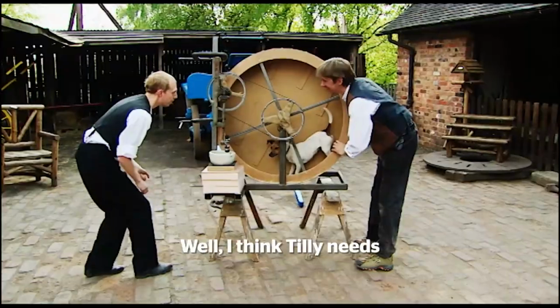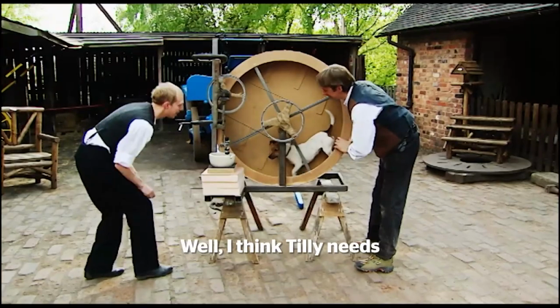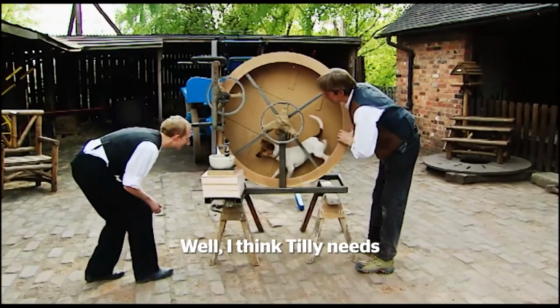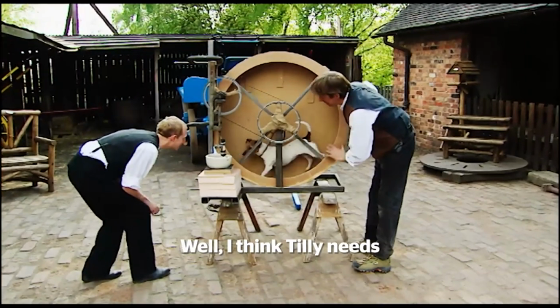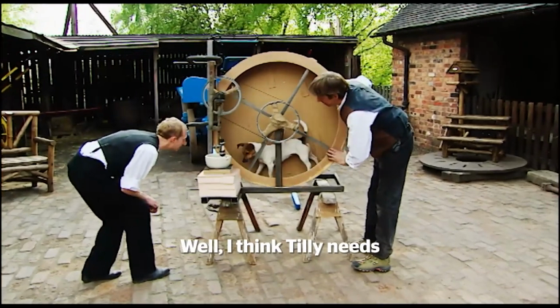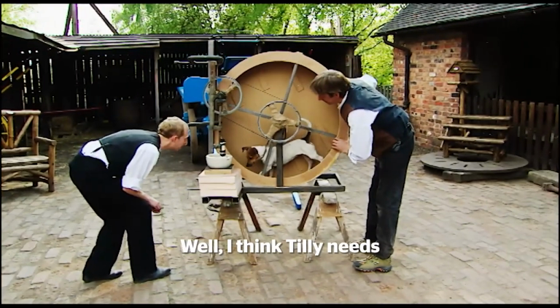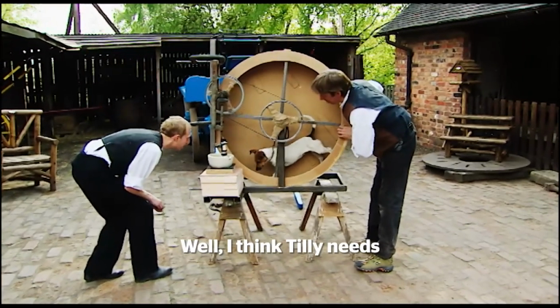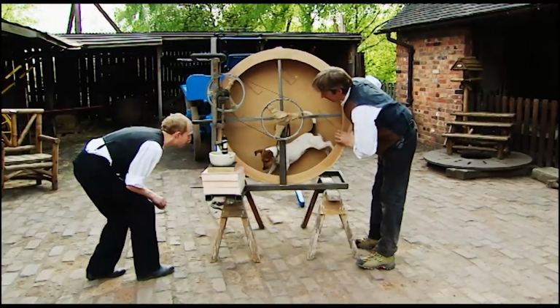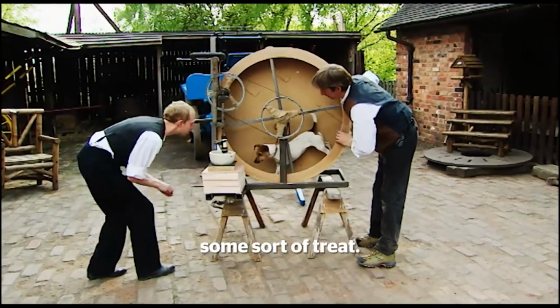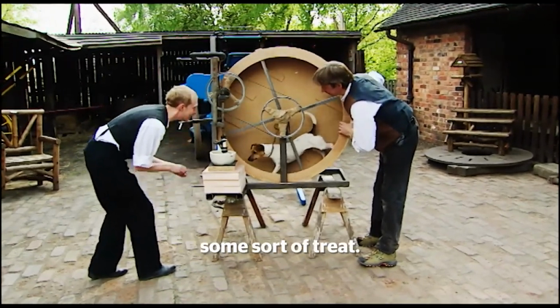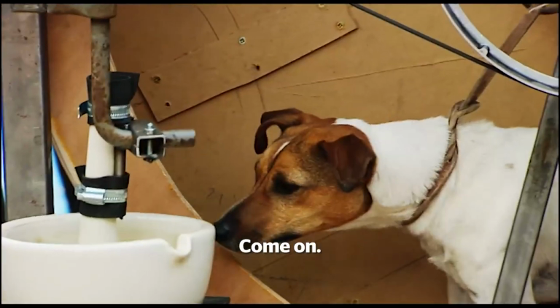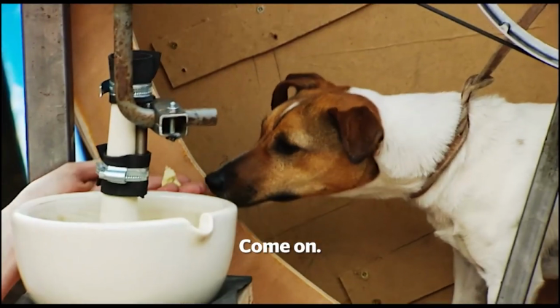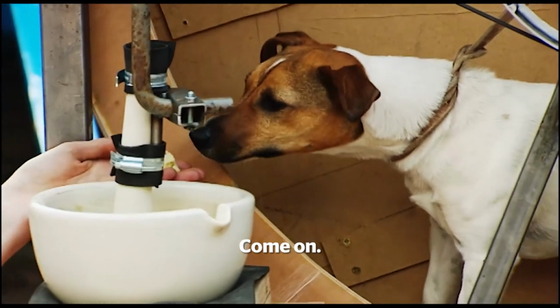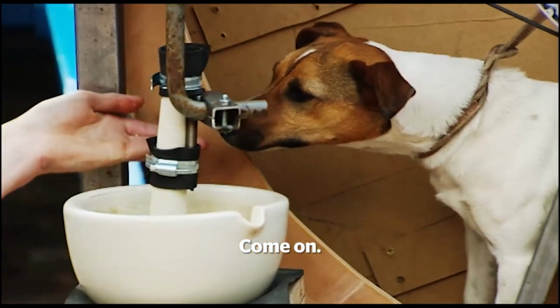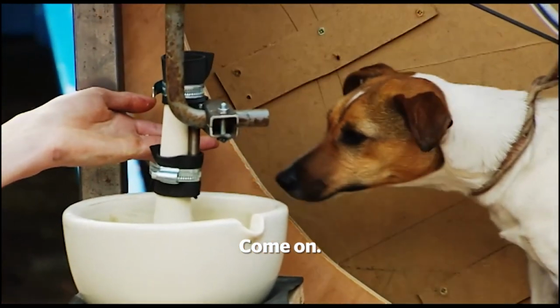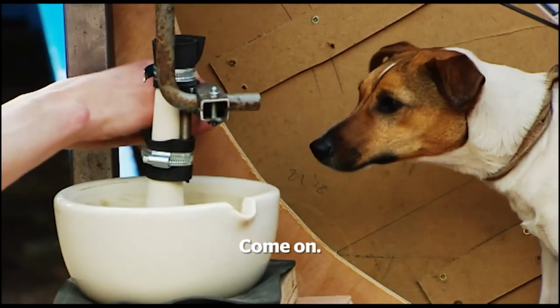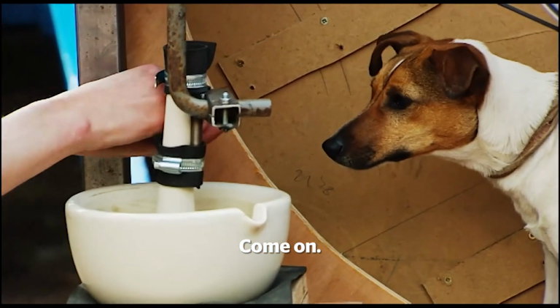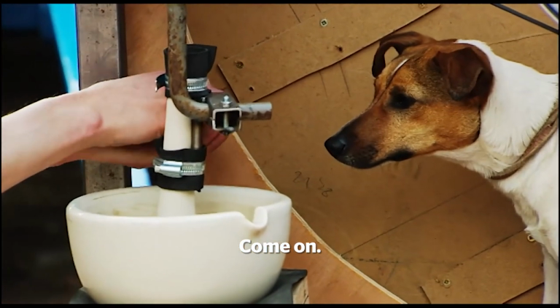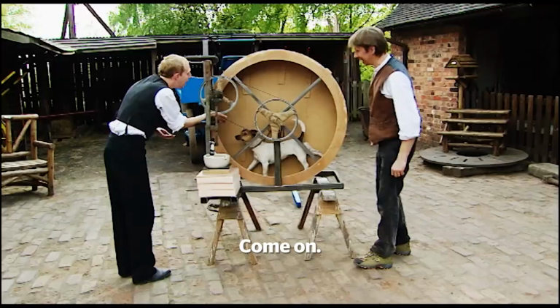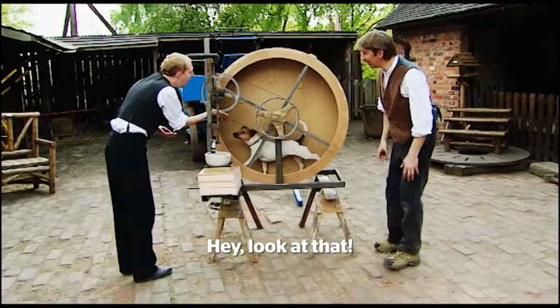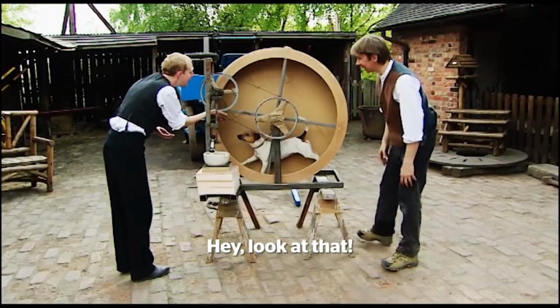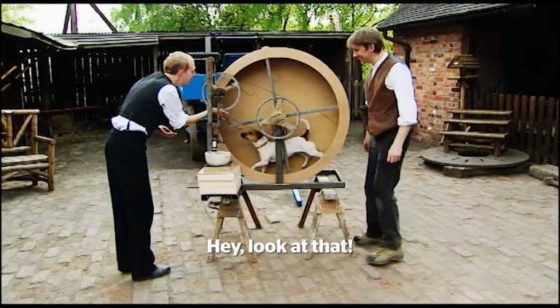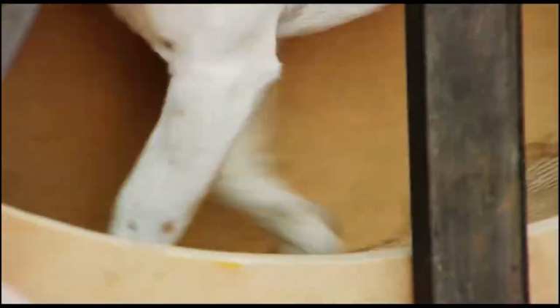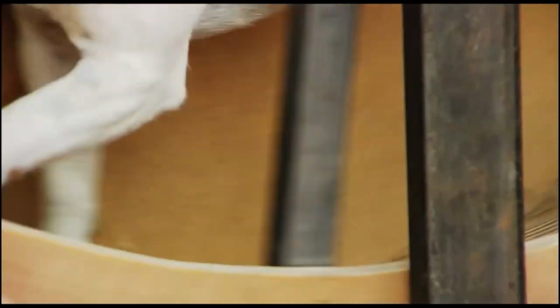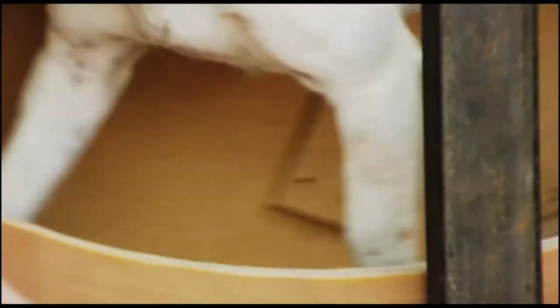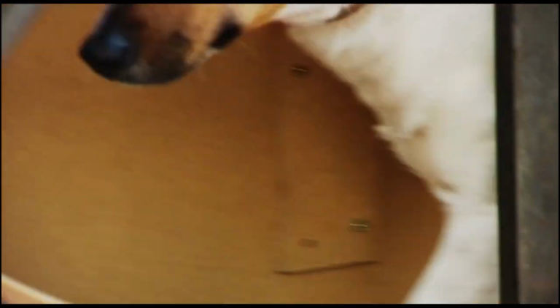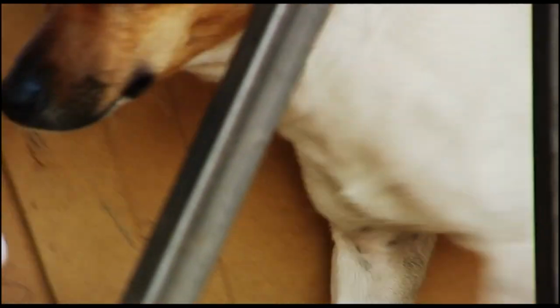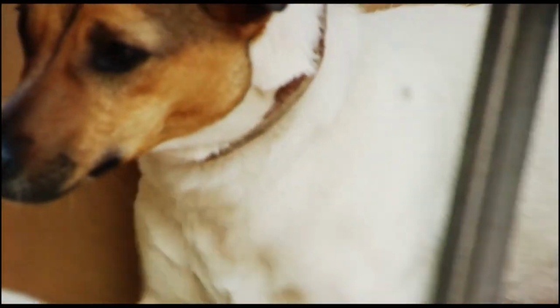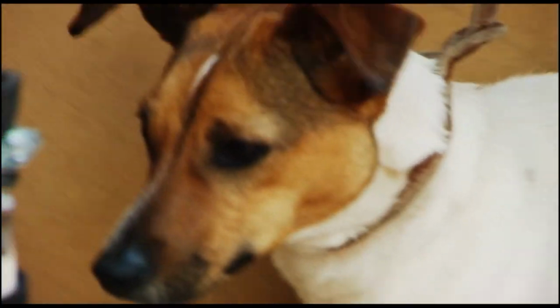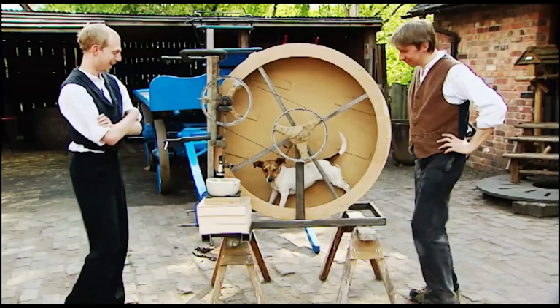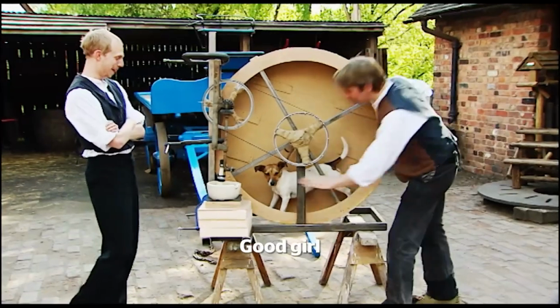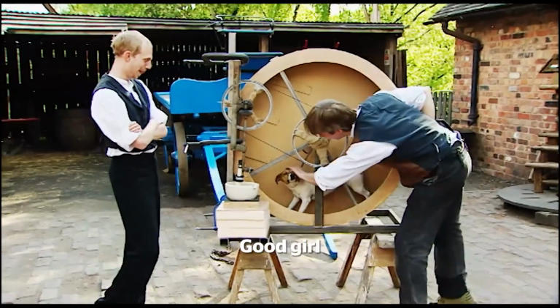I think Tilly needs some sort of treat. Come on. What's that? Hey, look at that. There you go. Good girl, good girl.